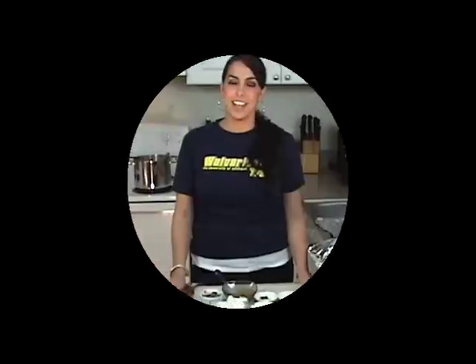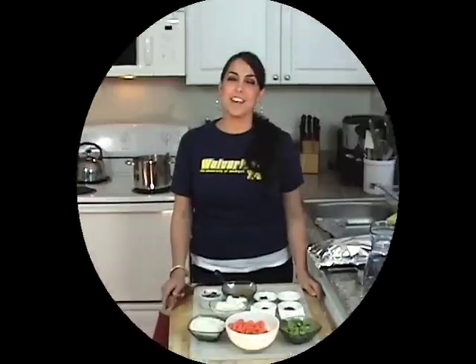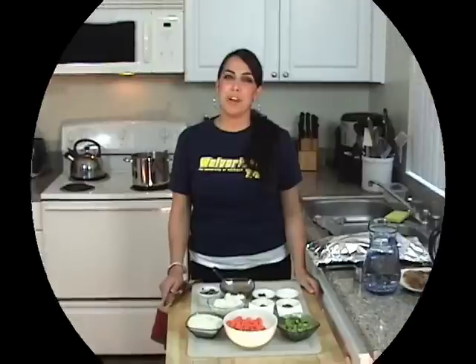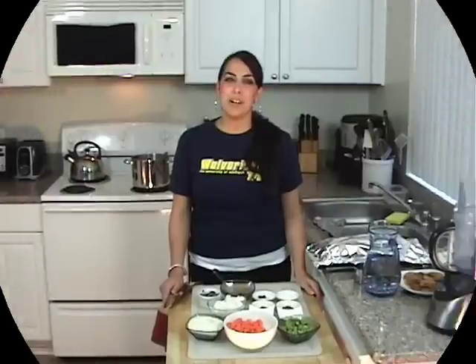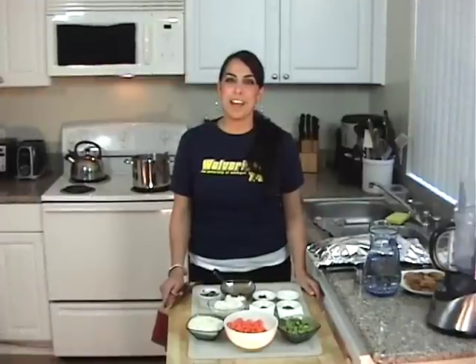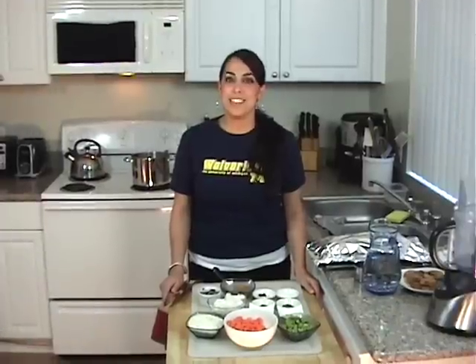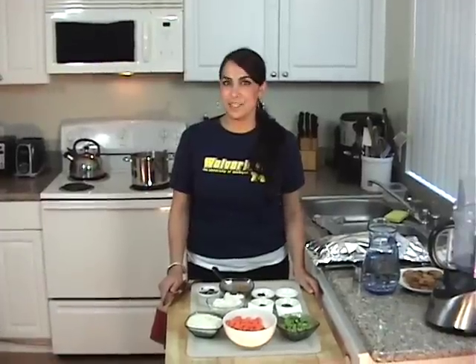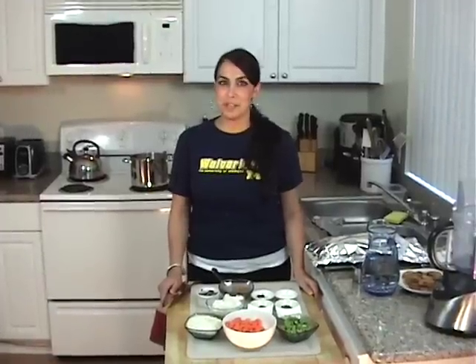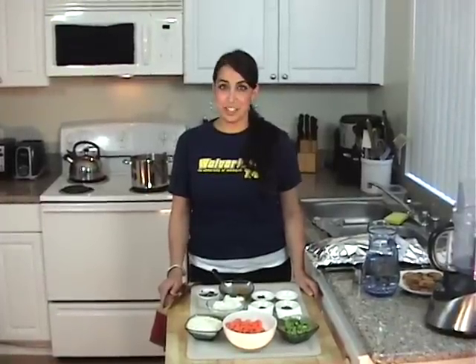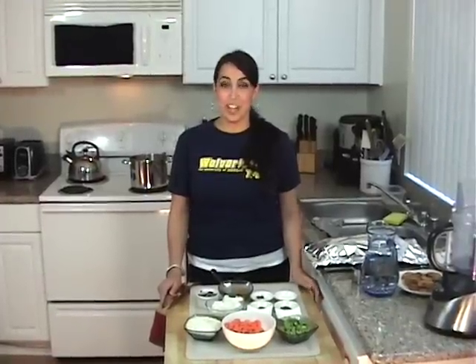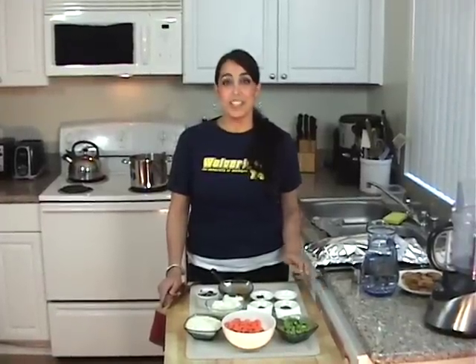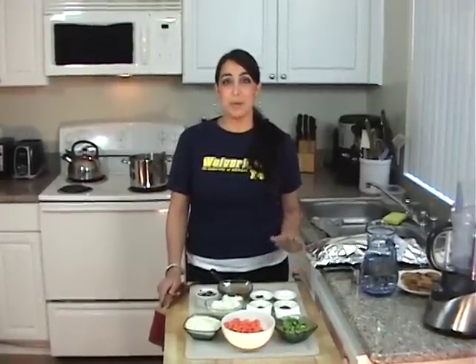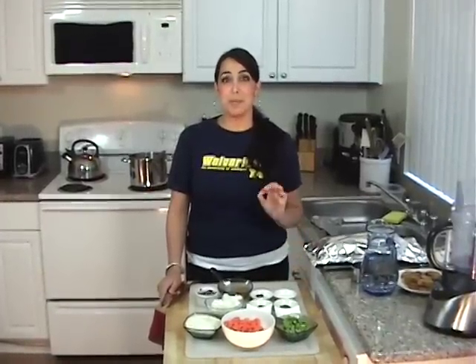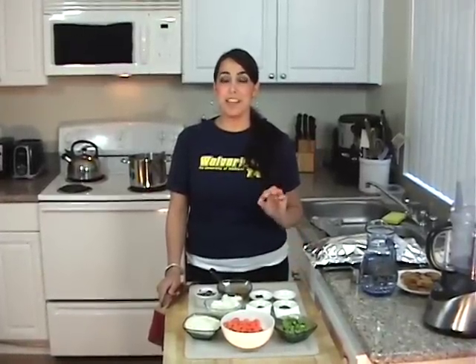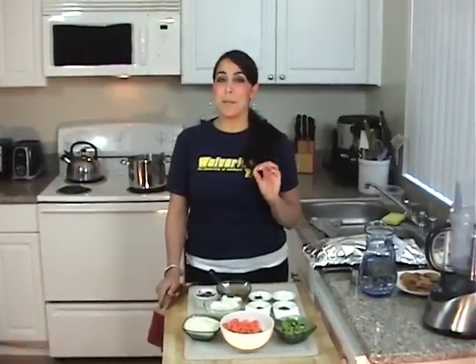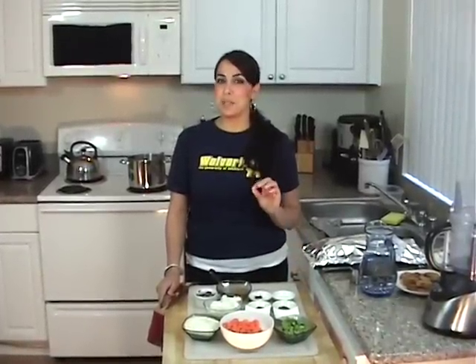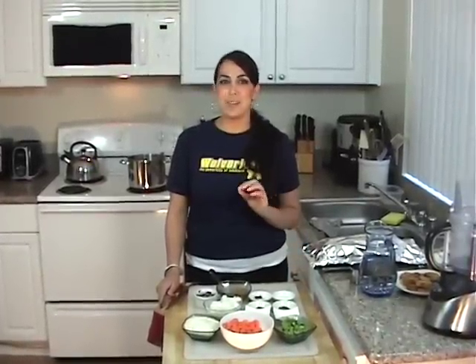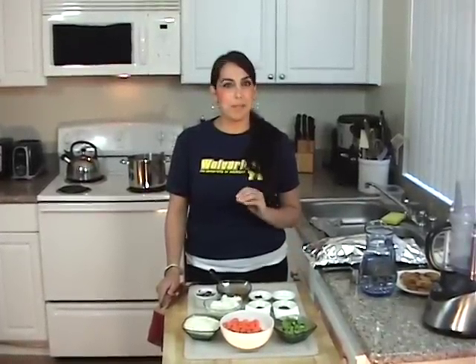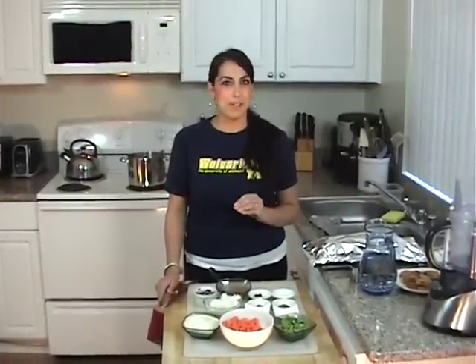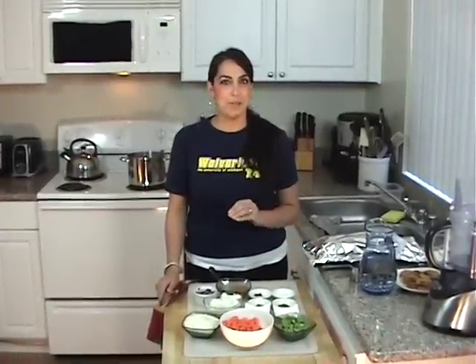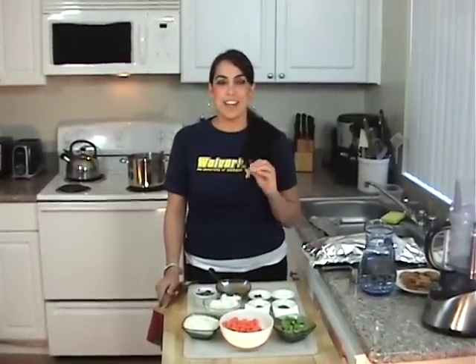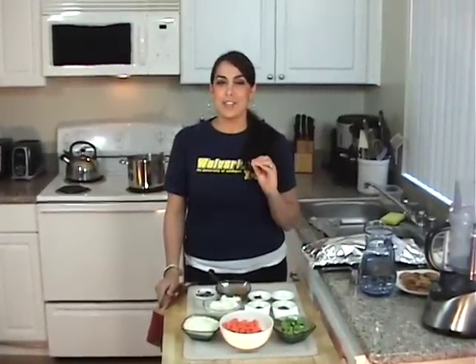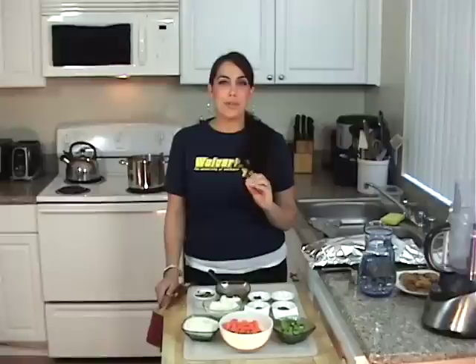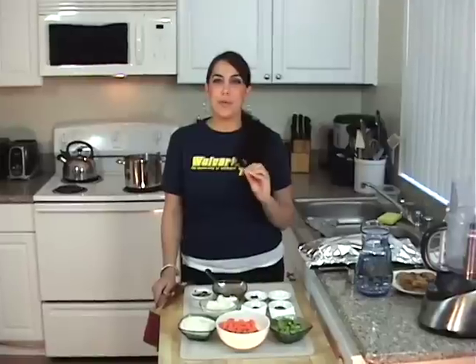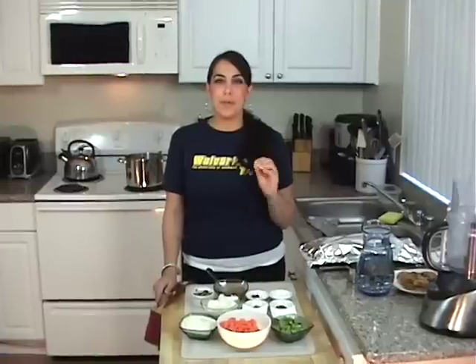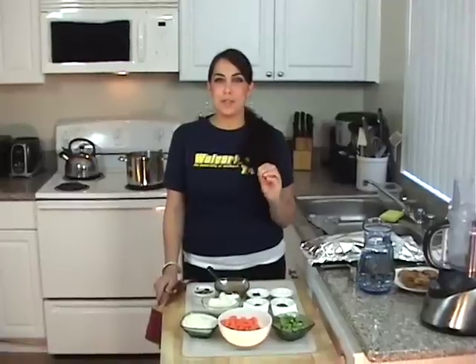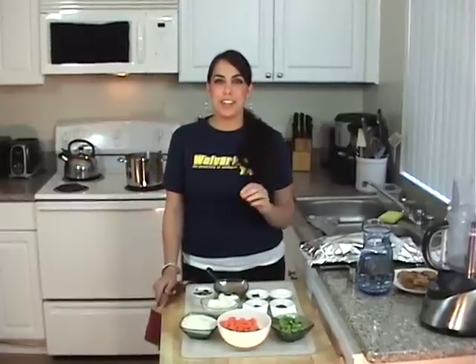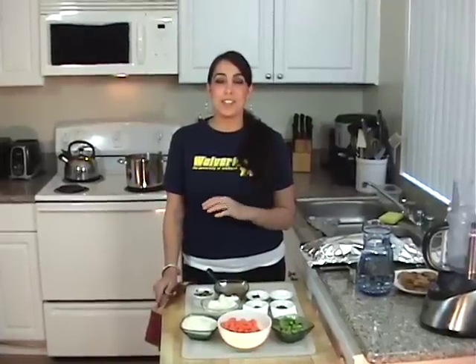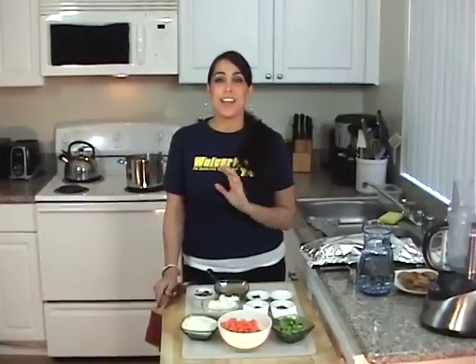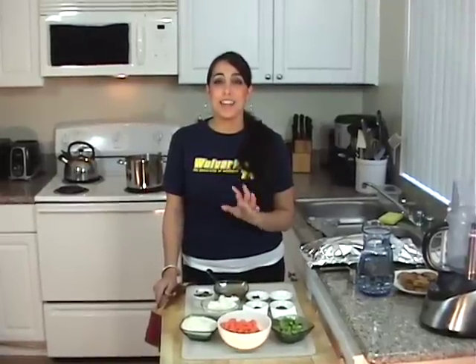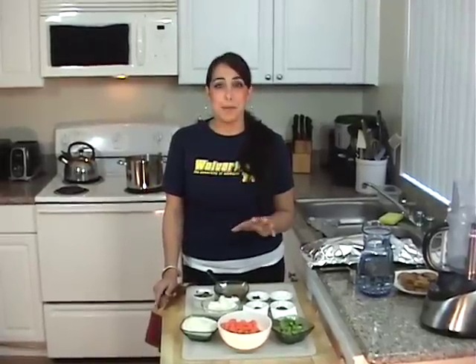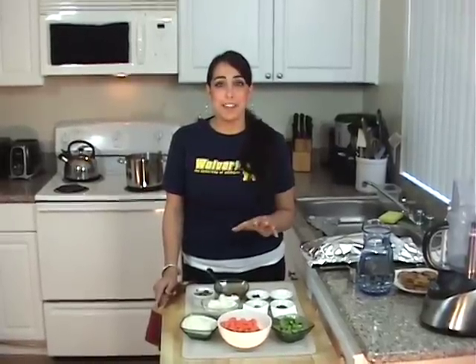Hey everyone, welcome back to Dee Dee's Mediterranean Kitchen. Today we're going to be making Mediterranean pumpkin soup. It's so warm and soothing, and it's great any time of year.